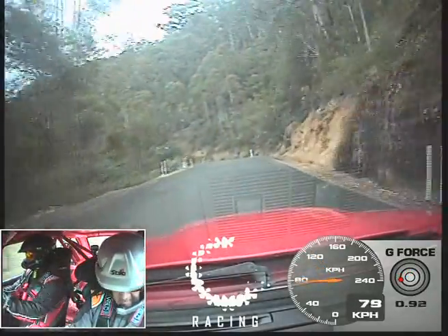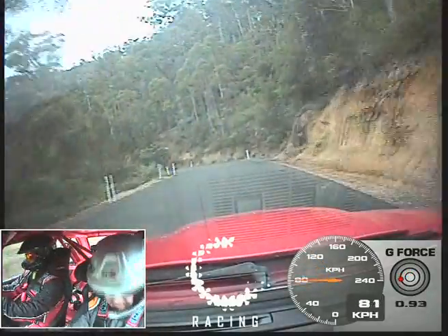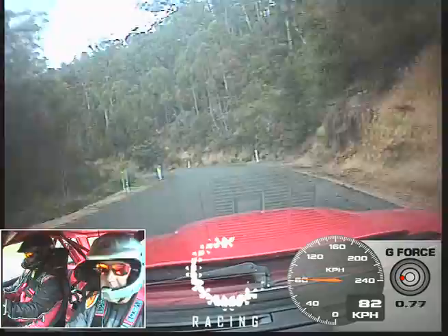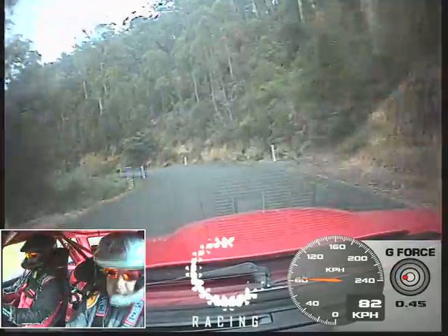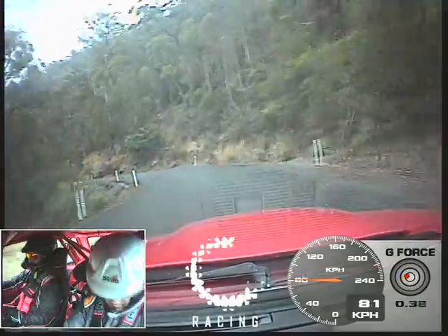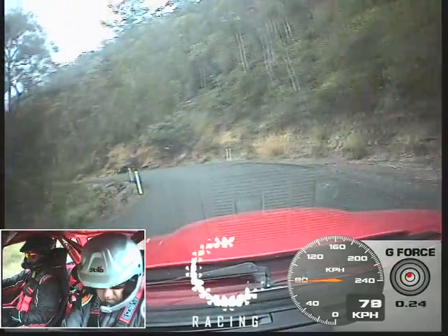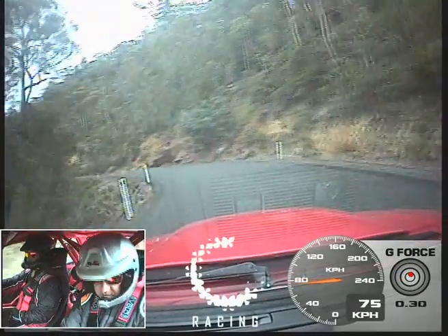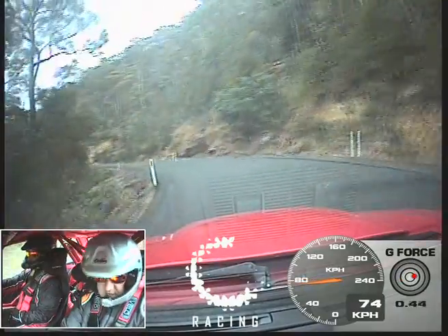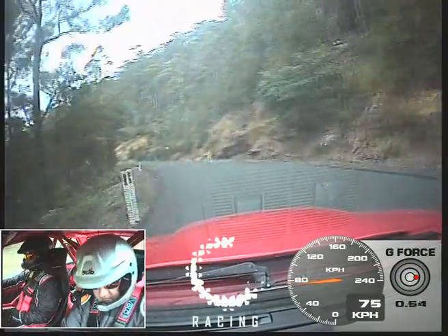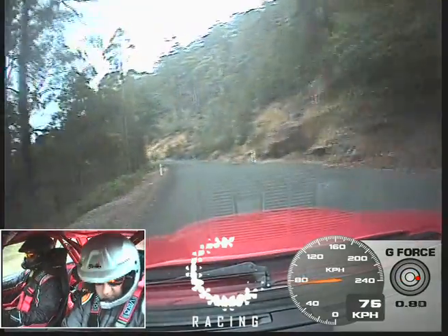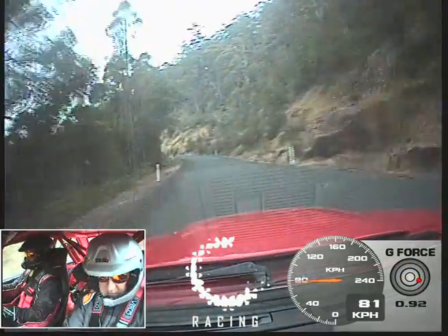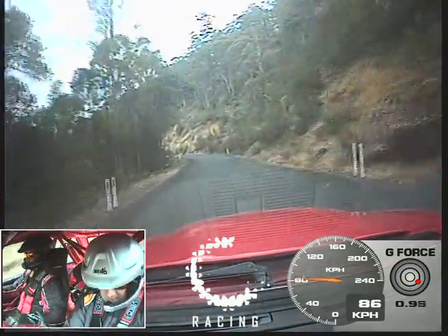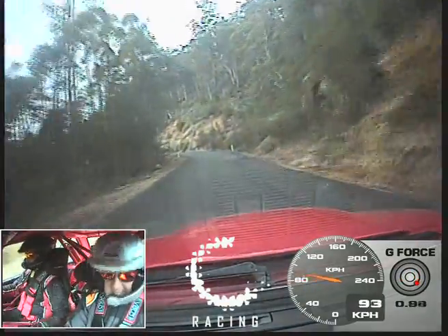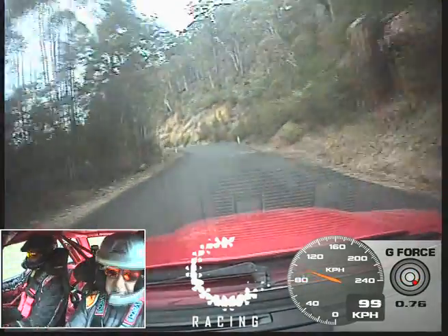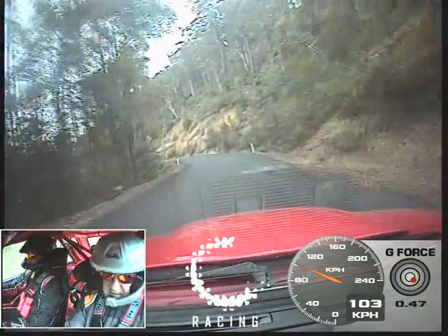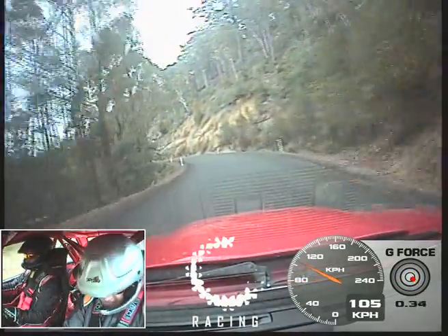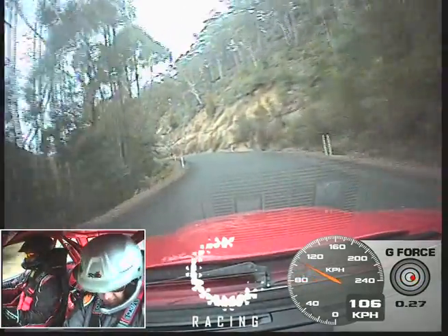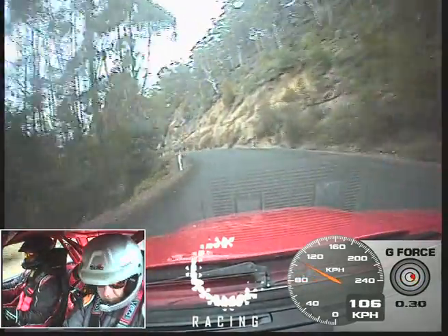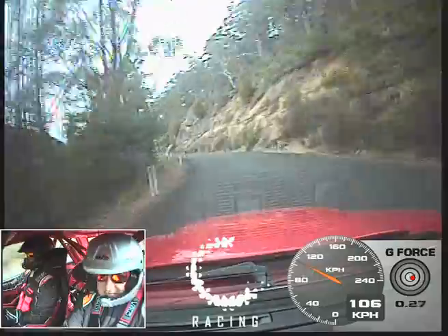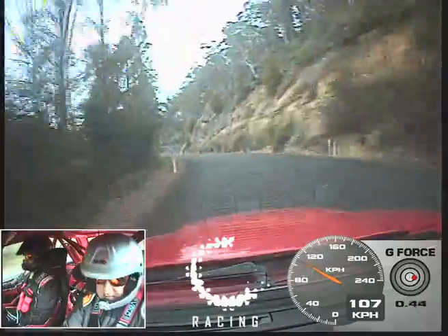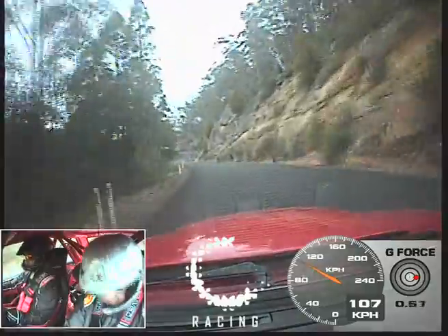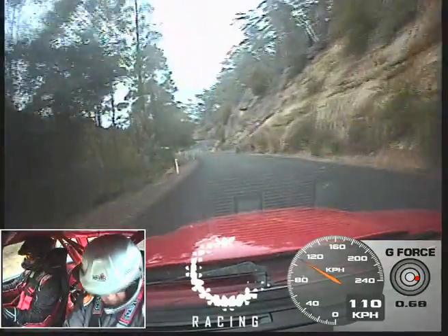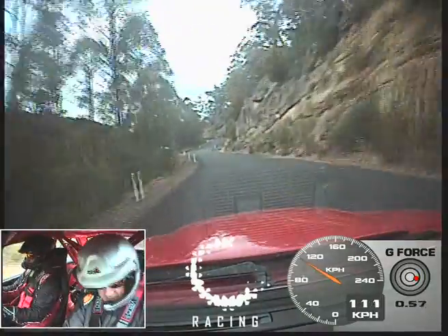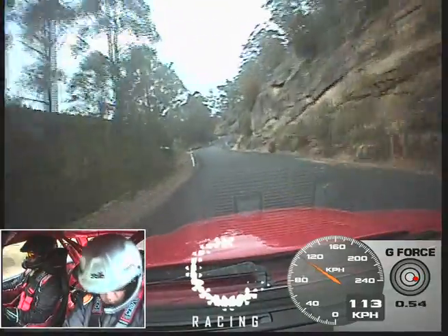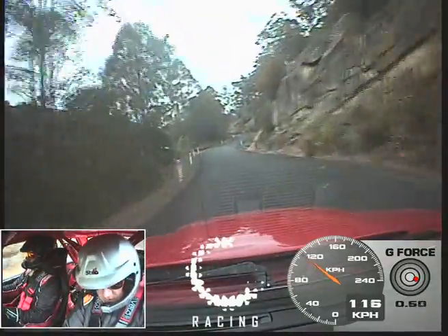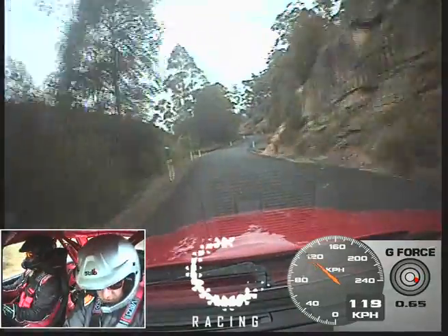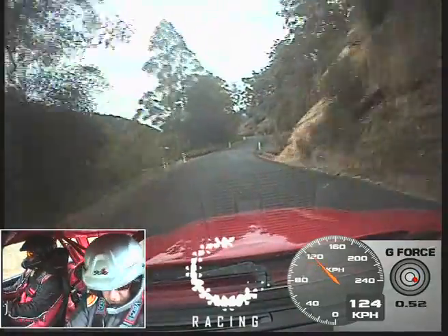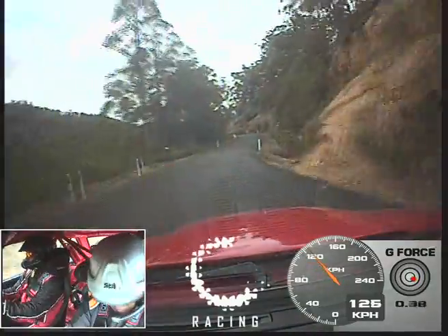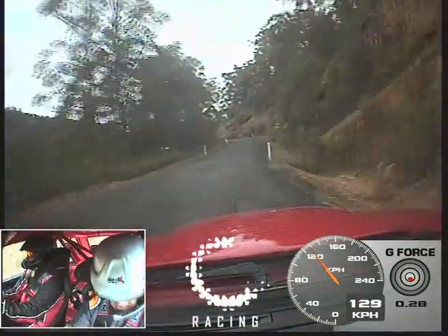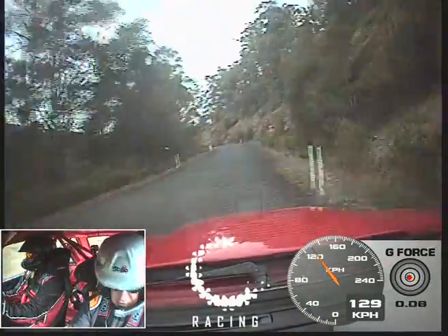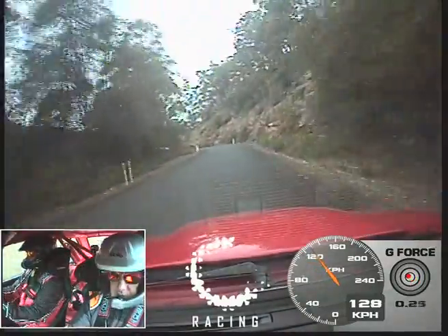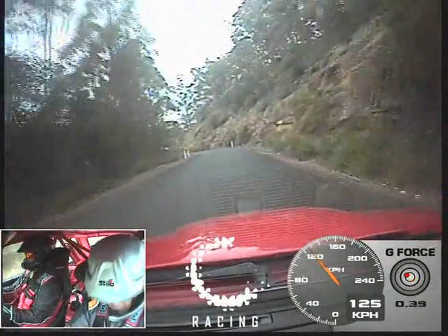8 left, straight 100, into a care 8 left and 5 right. 100. 2 right caution, wet.